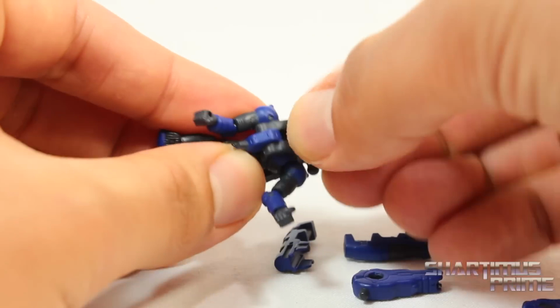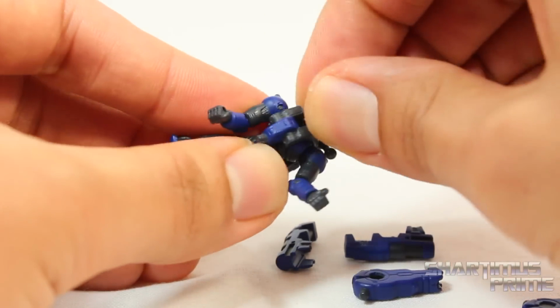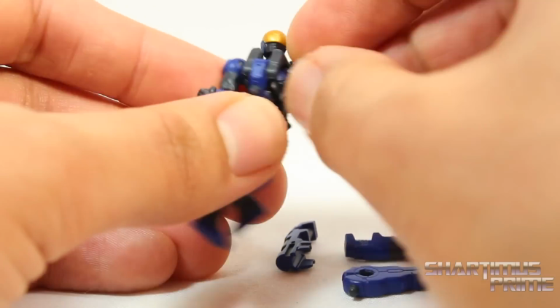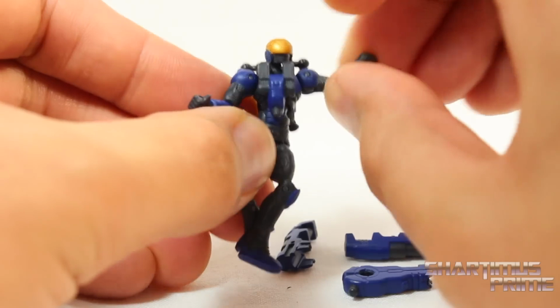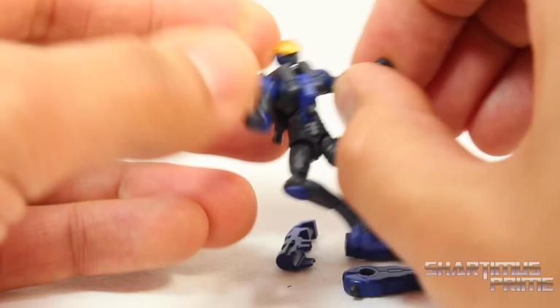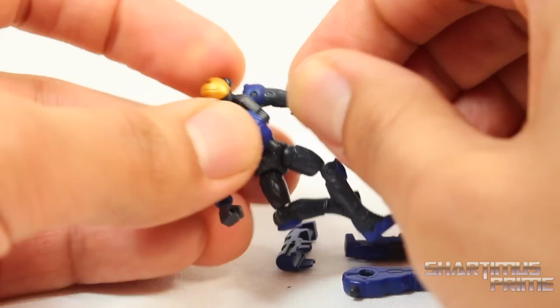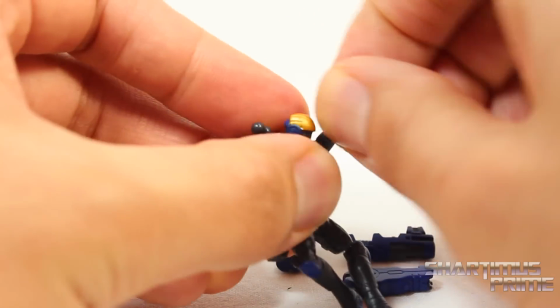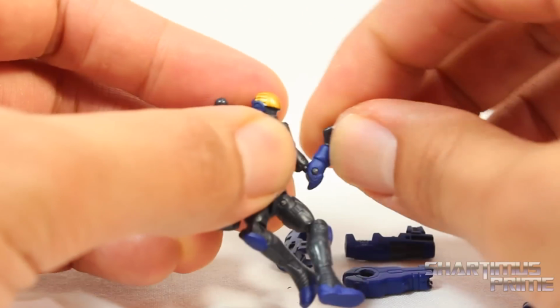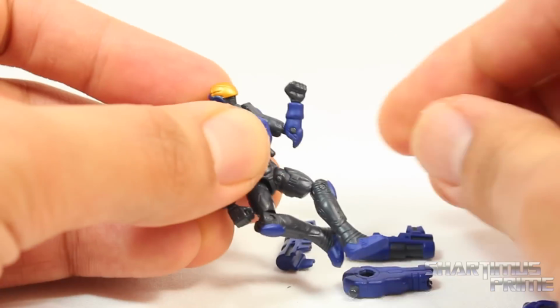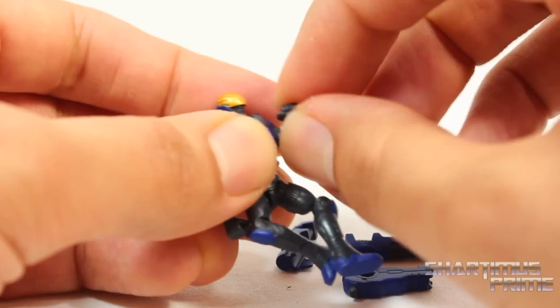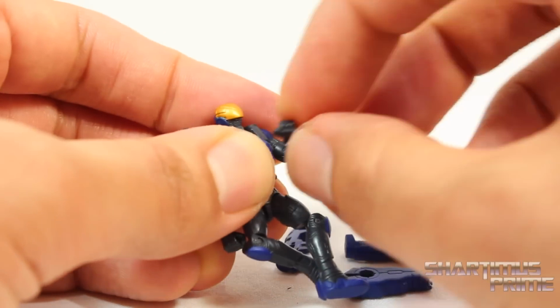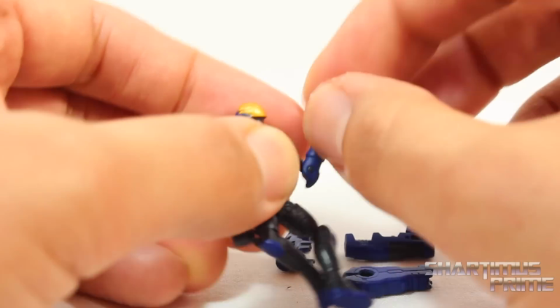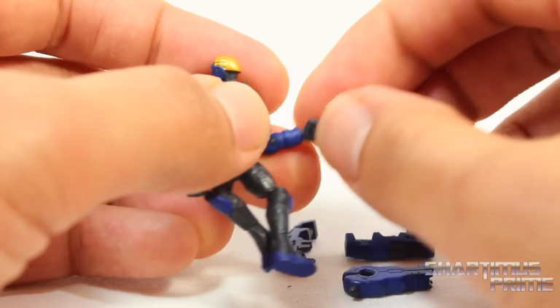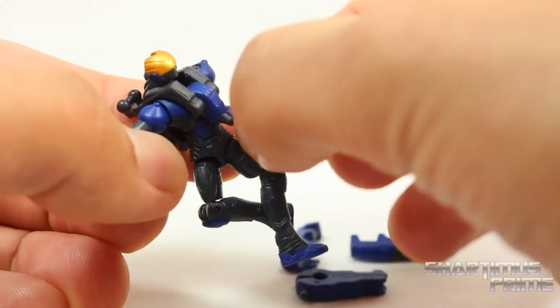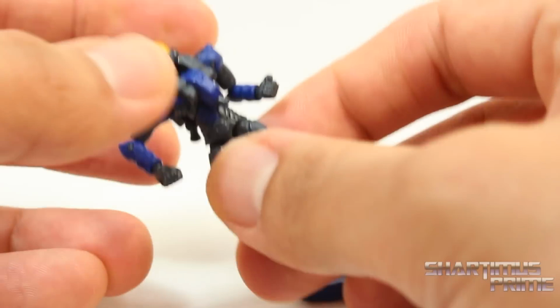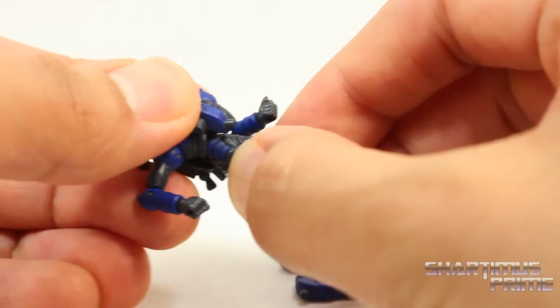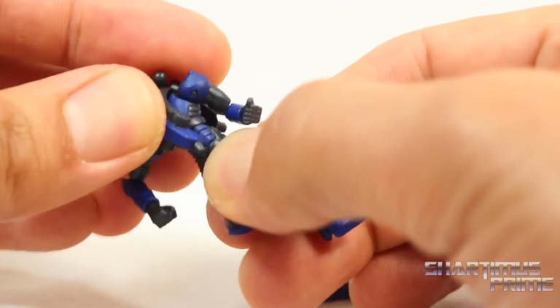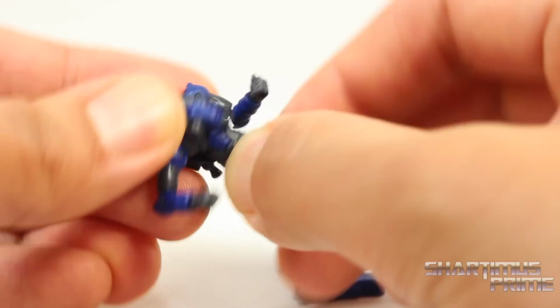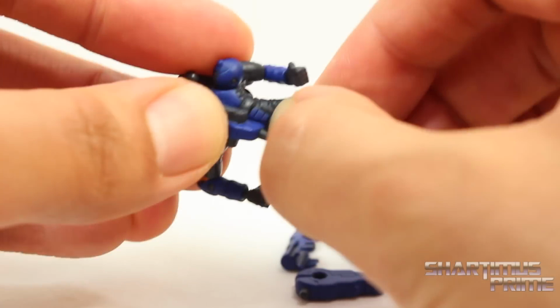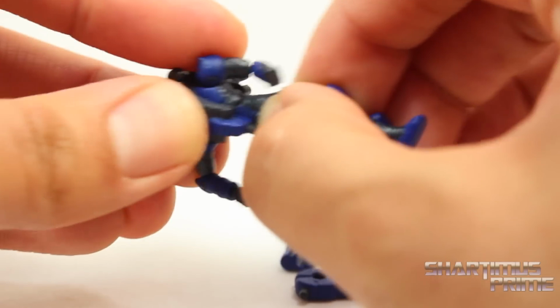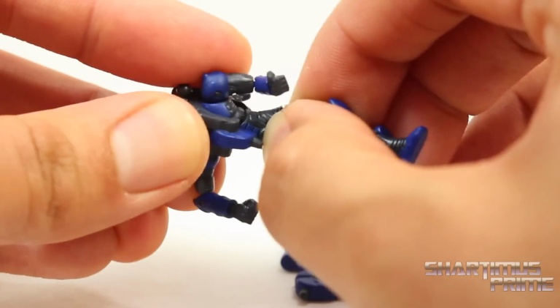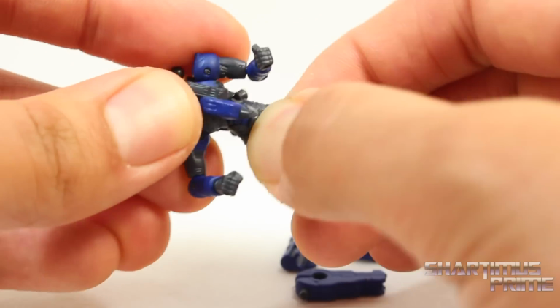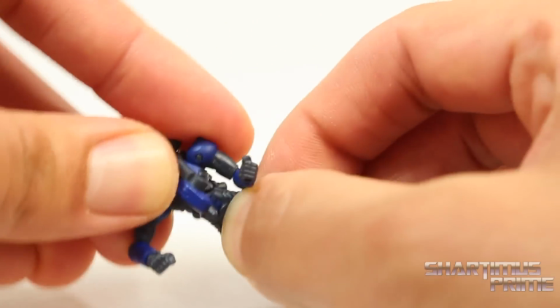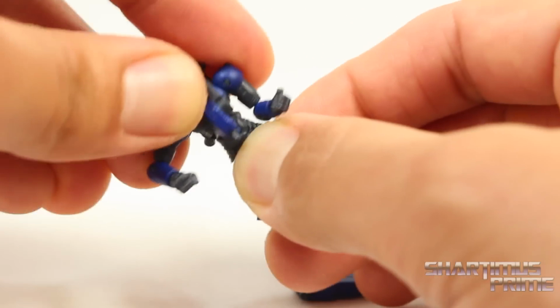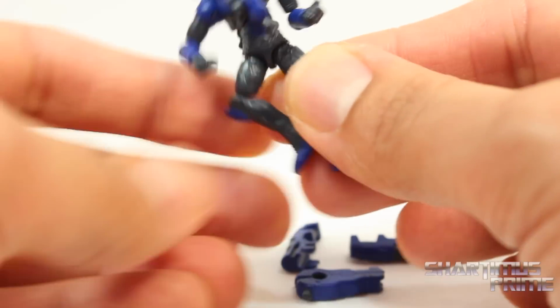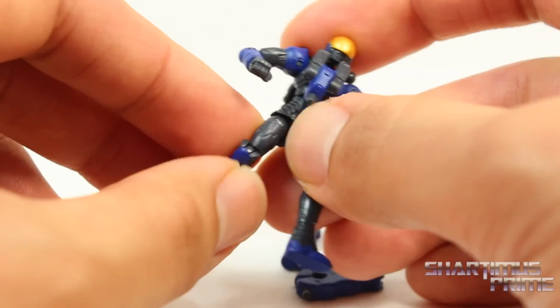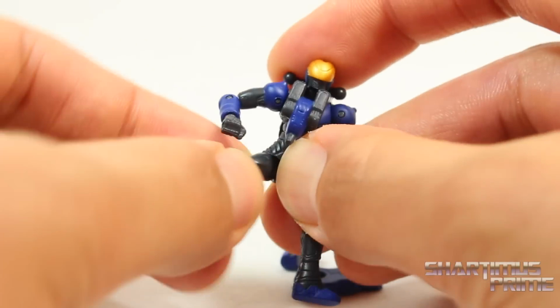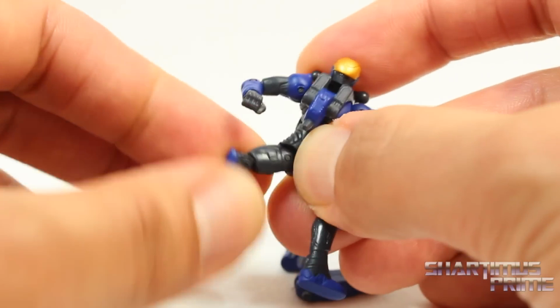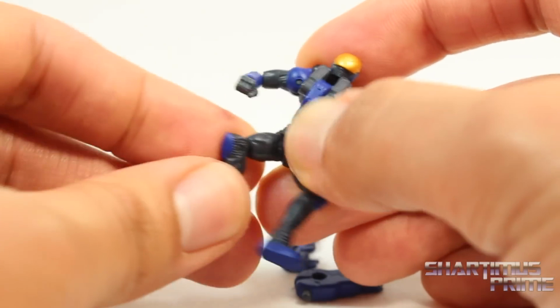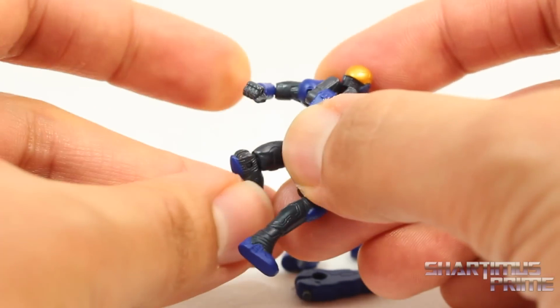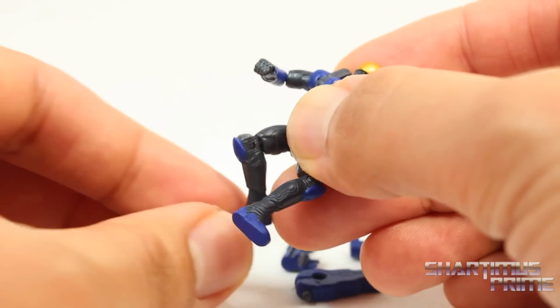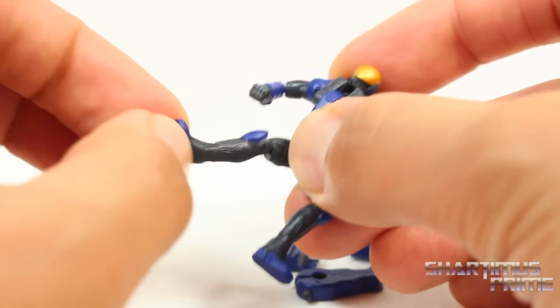I'm going to remove them to show the articulation. Head rotates side to side. You can move the shoulders outward, you can move them forward. He has an elbow bend over there, an elbow swivel, and a wrist swivel. He has a diaphragm joint that turns around. It crunches forward and back a little bit too, and it does have some pivot. The hip joints move outward and around. Then he has a single jointed knee.